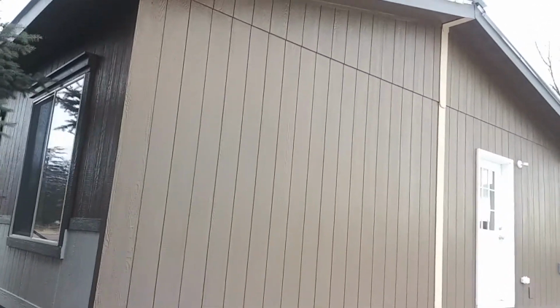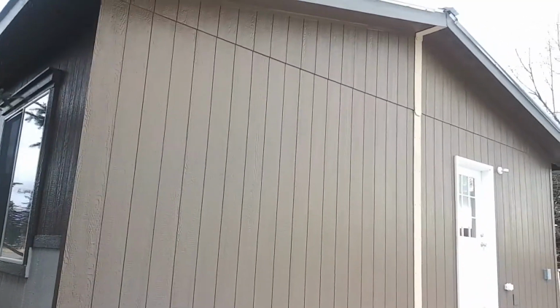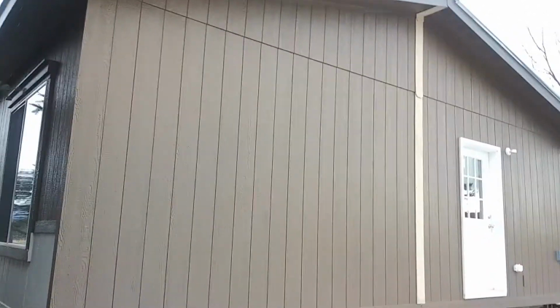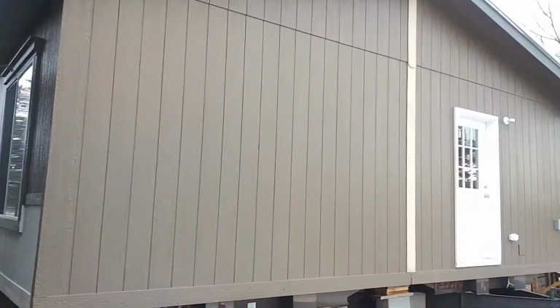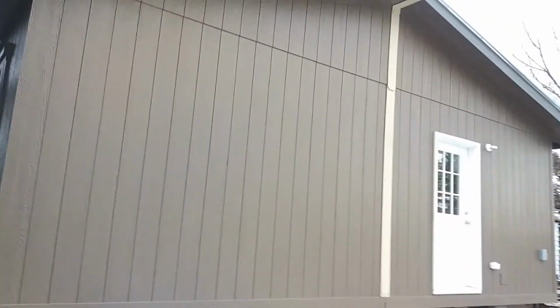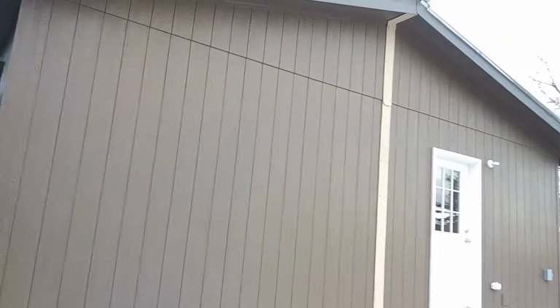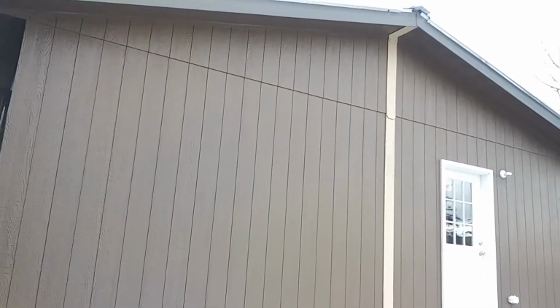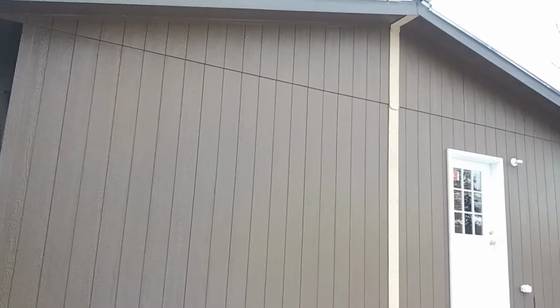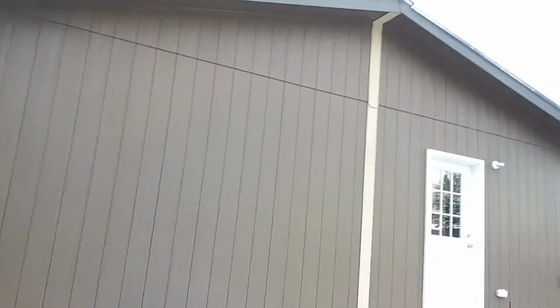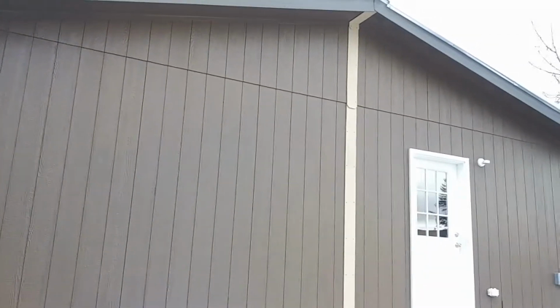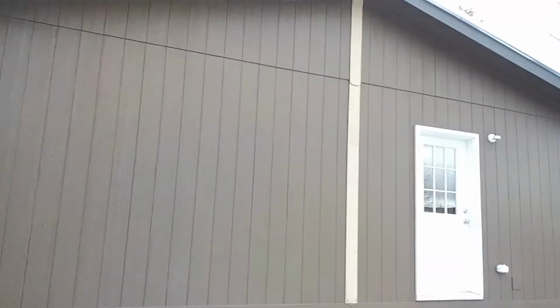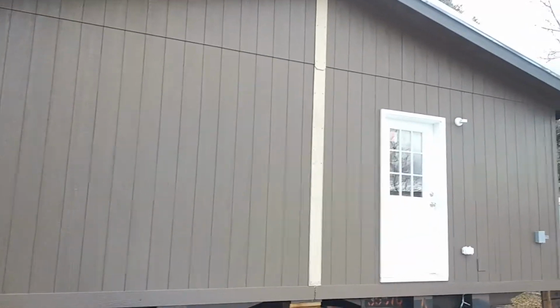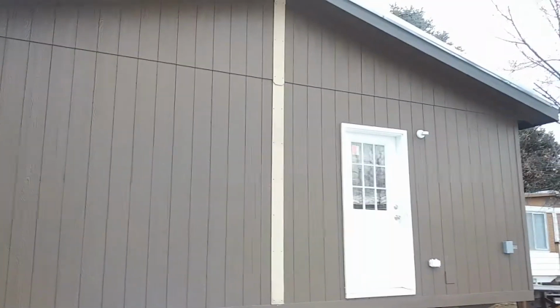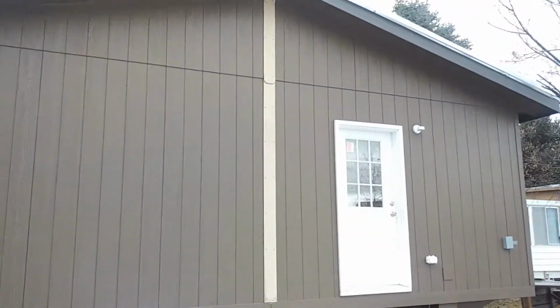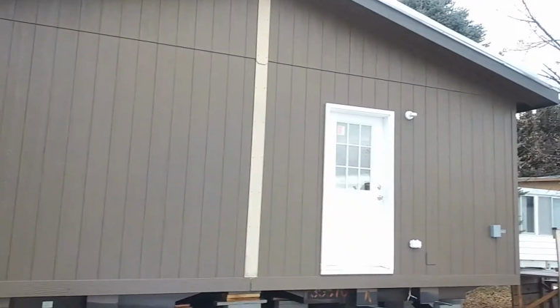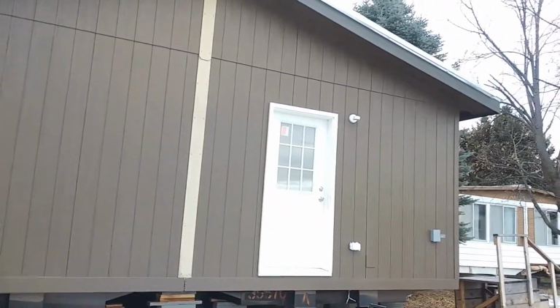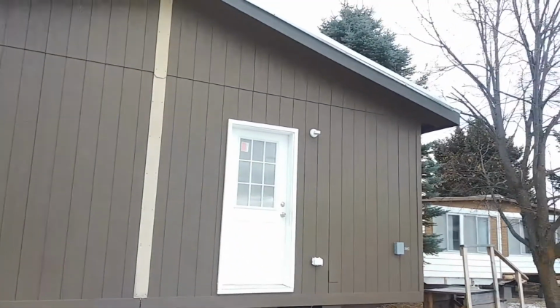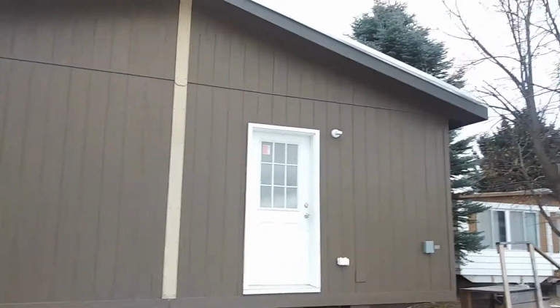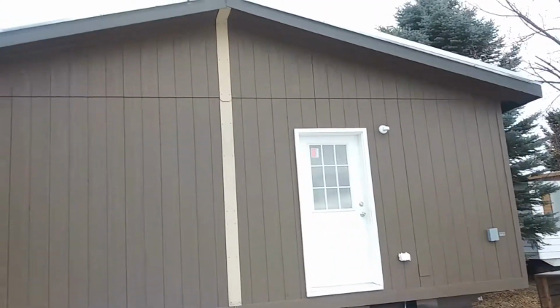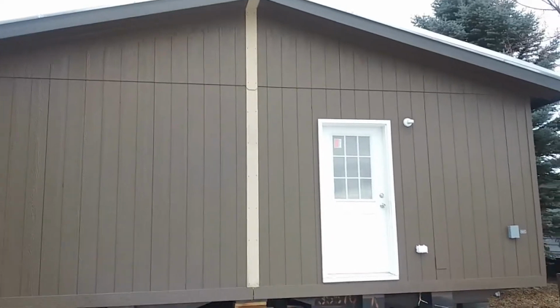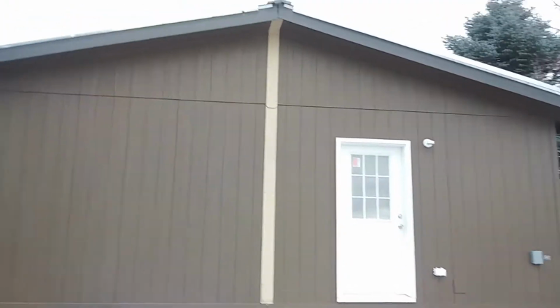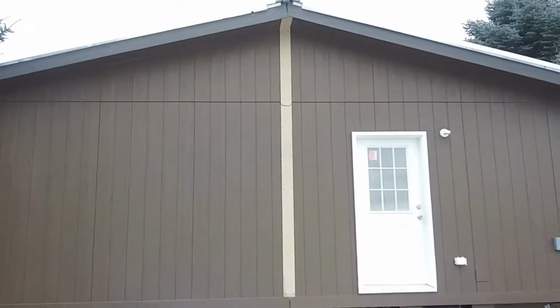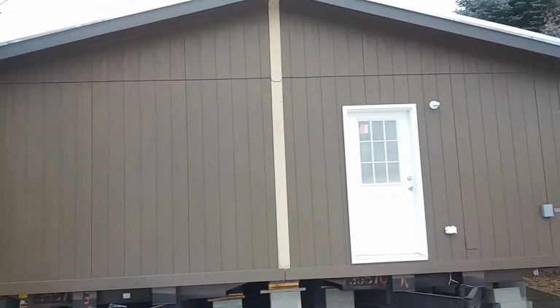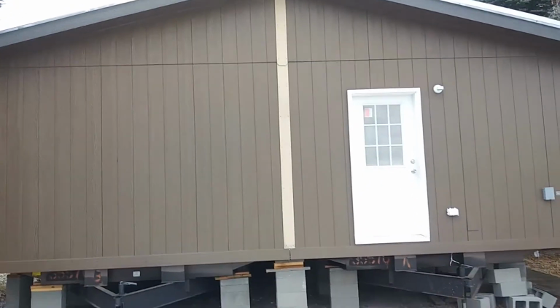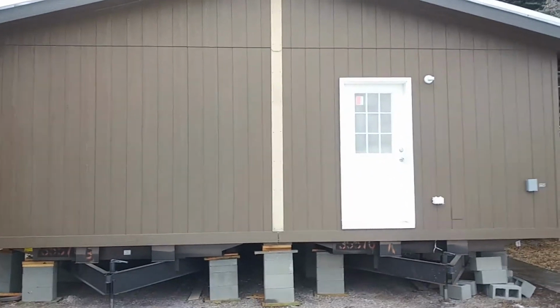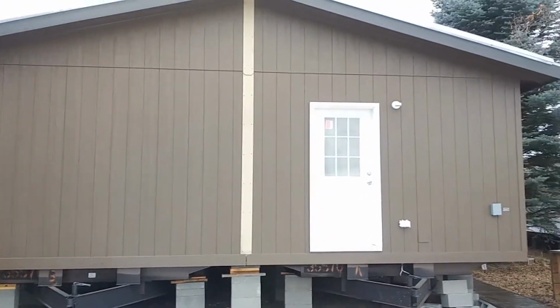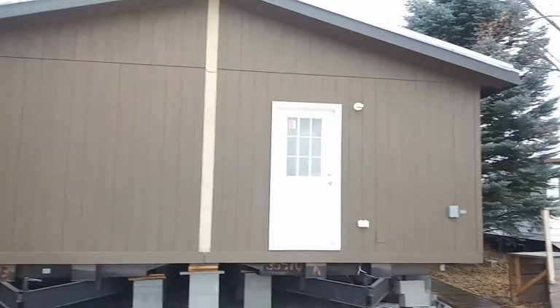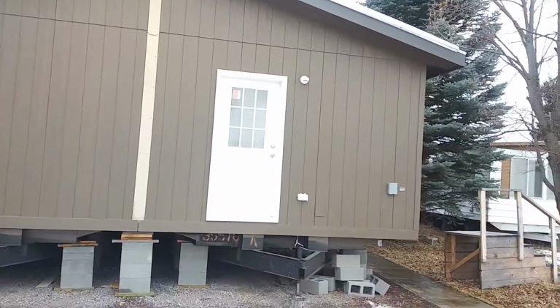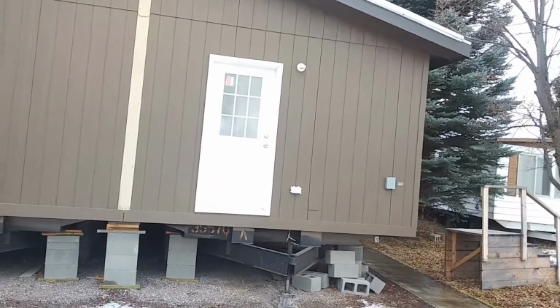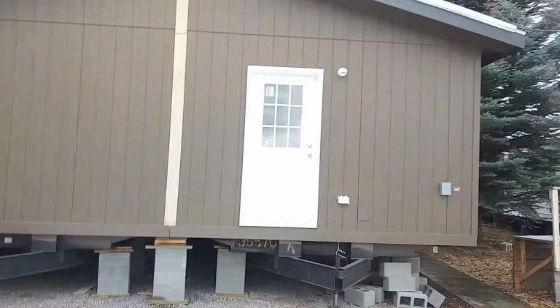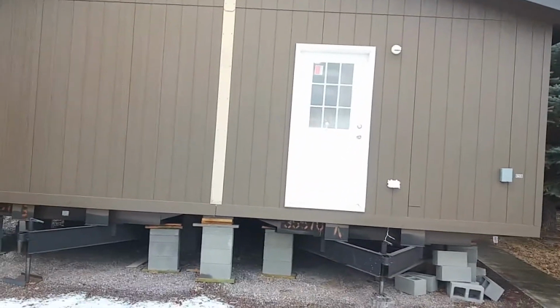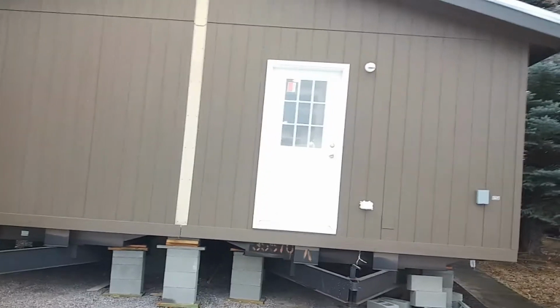Hello and welcome. This is Nate with Nate's Manufactured Home Tours. Today we are going to take a tour of this home called the Cascade at Patty Siemens Homes in Kalispell, Montana.